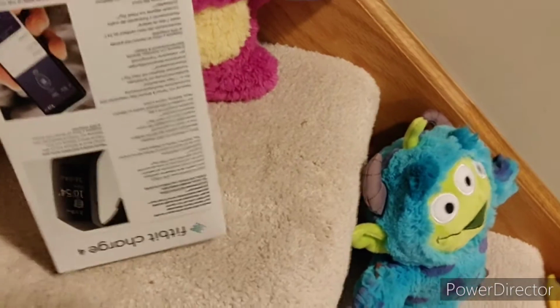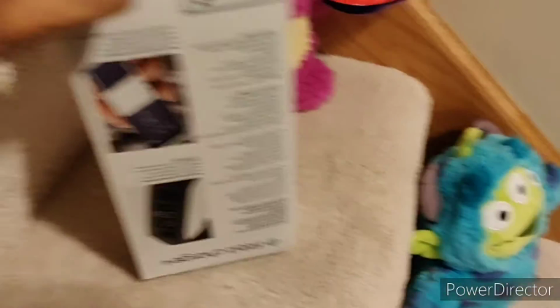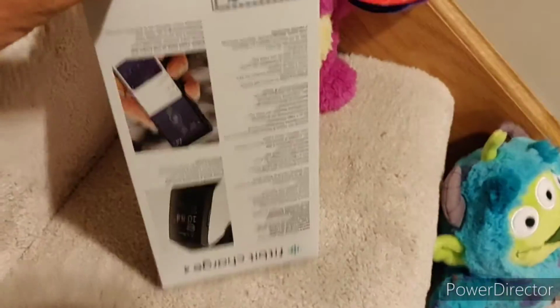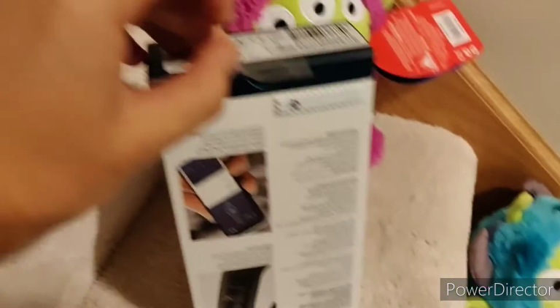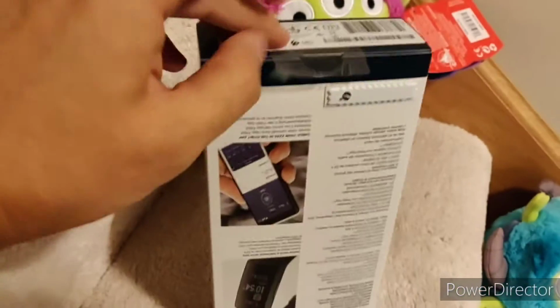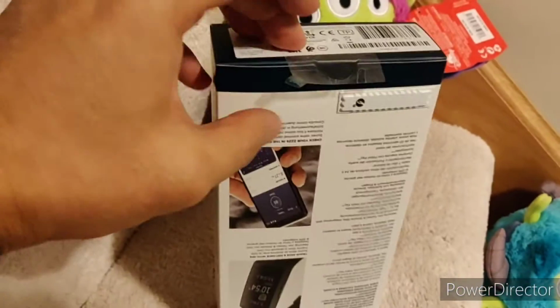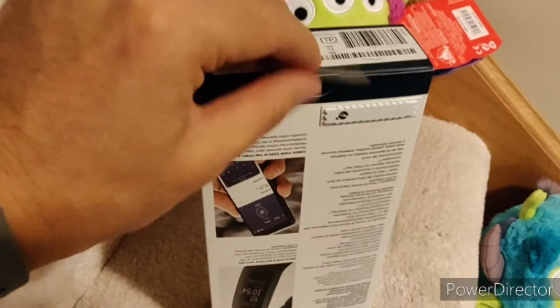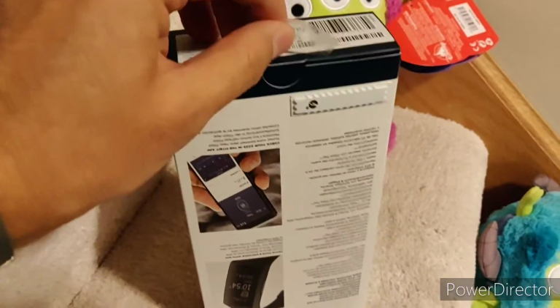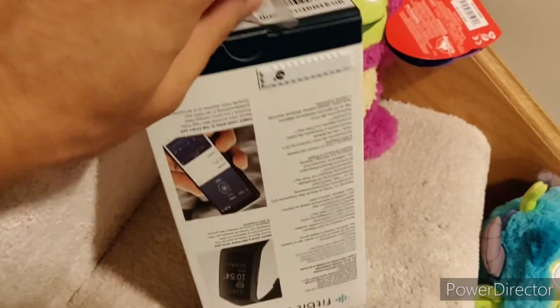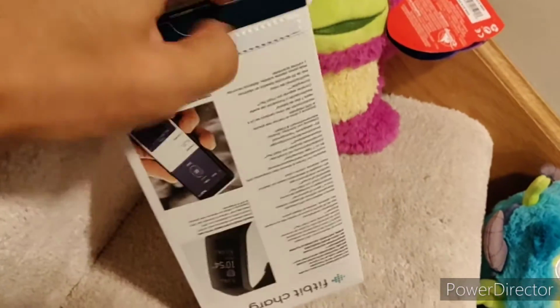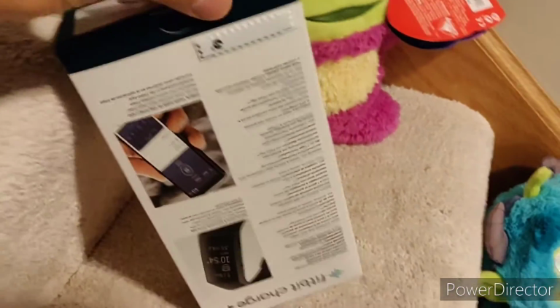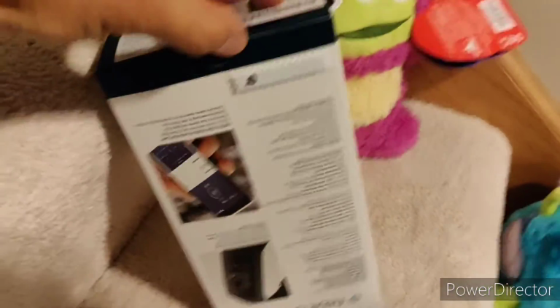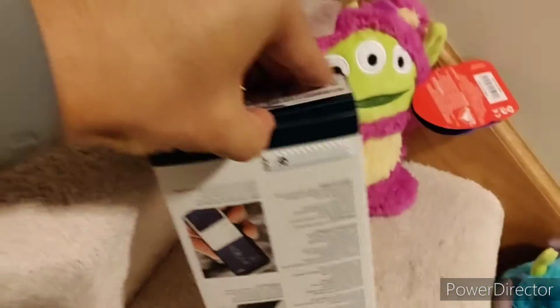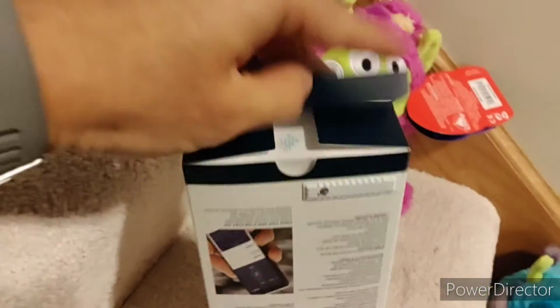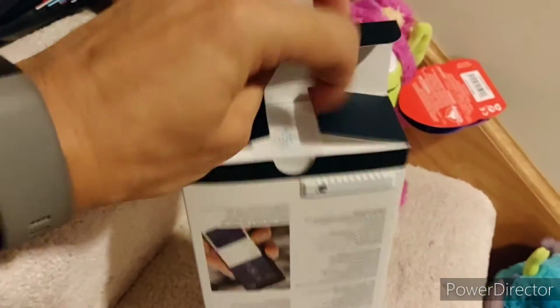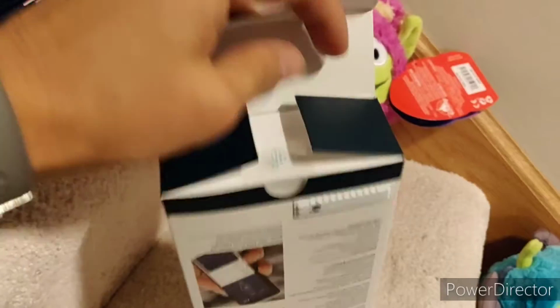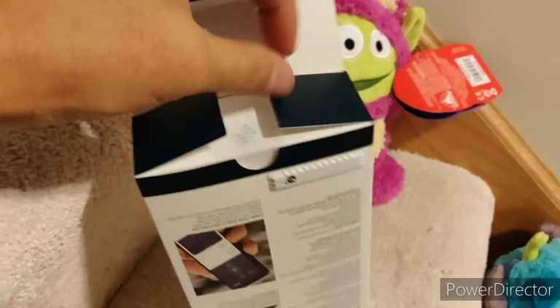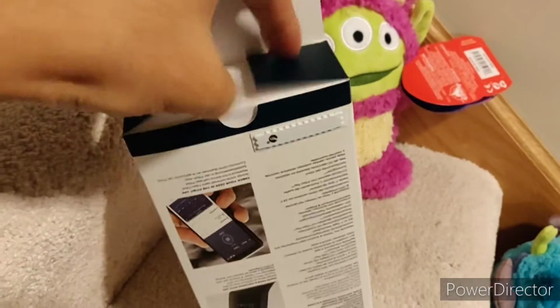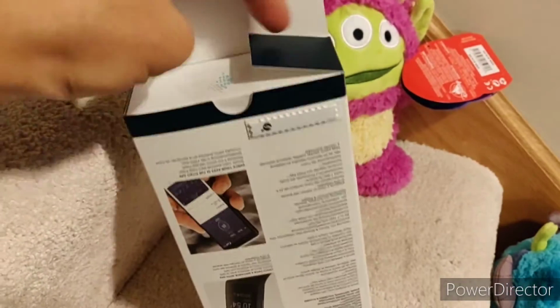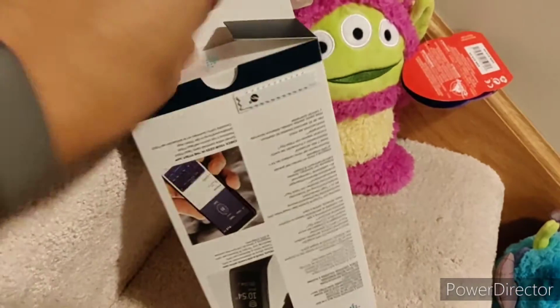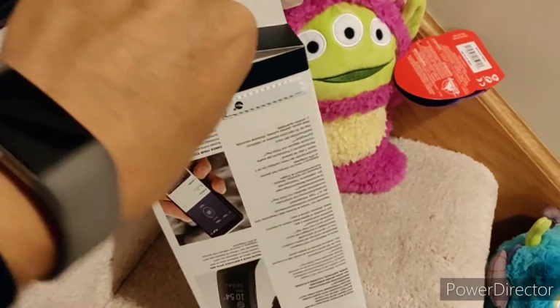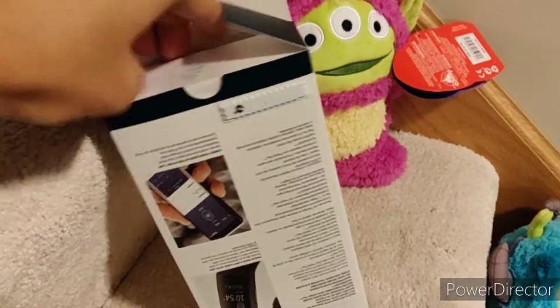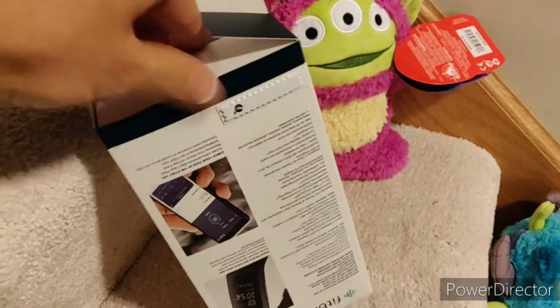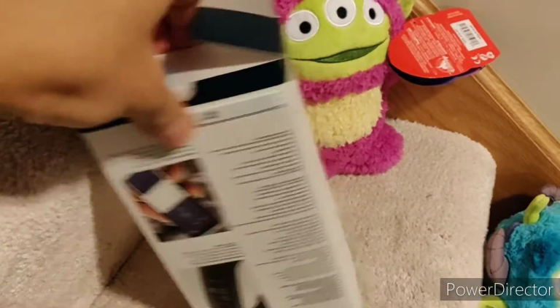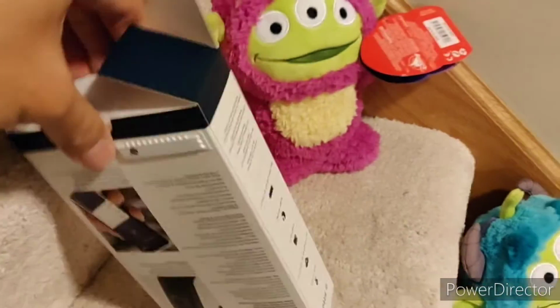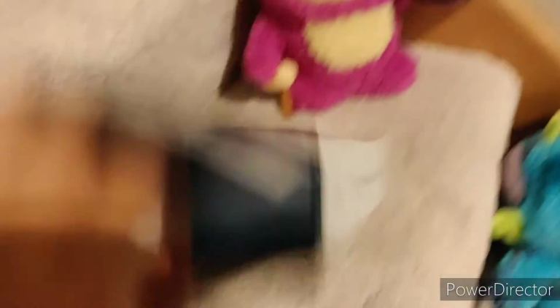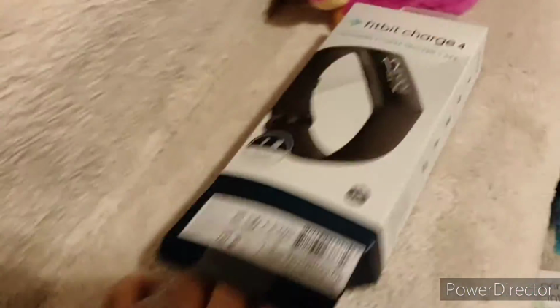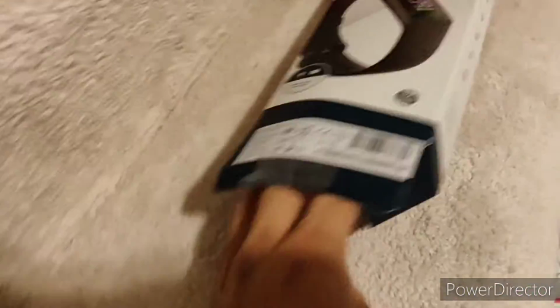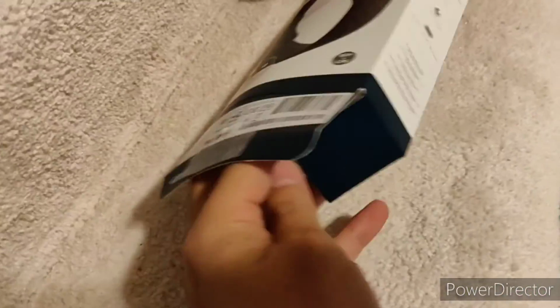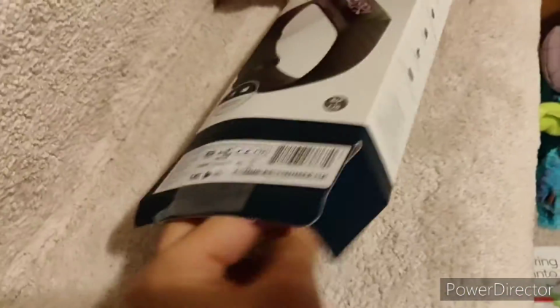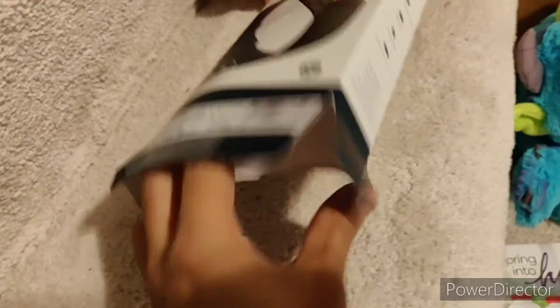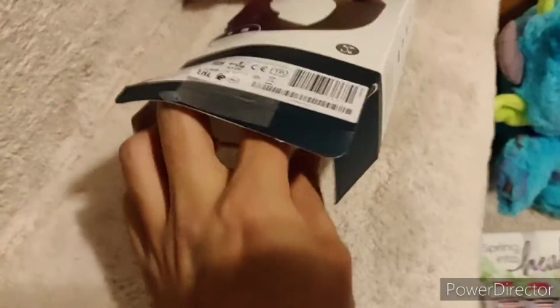There's a really easy thing to pull — just pull this open. My parents also got some, so they got Charge 4s too. So that would be really good.